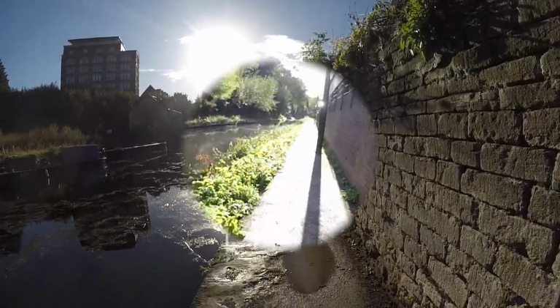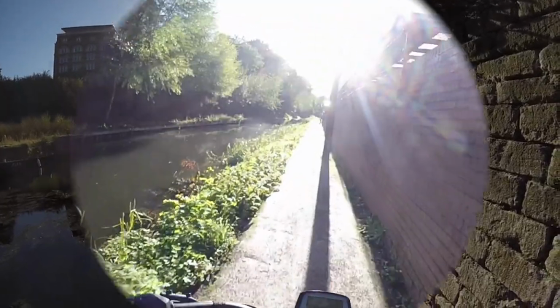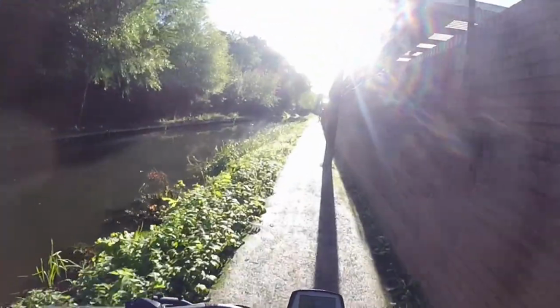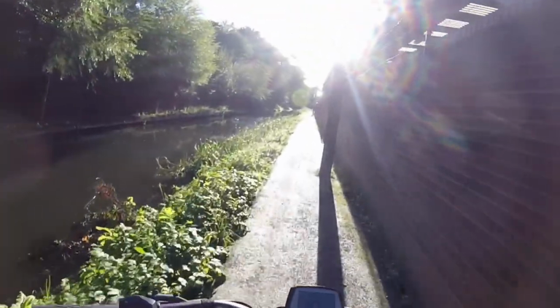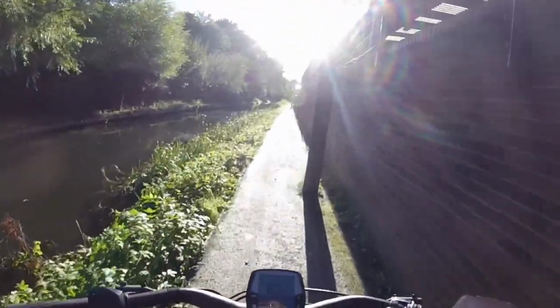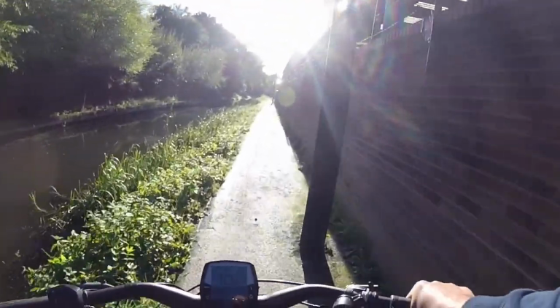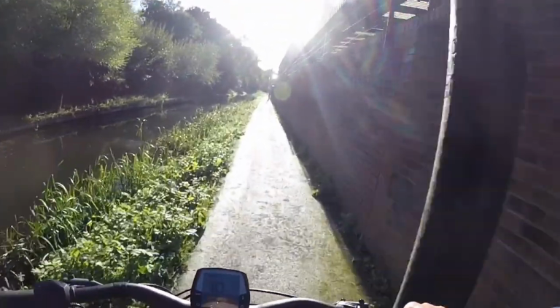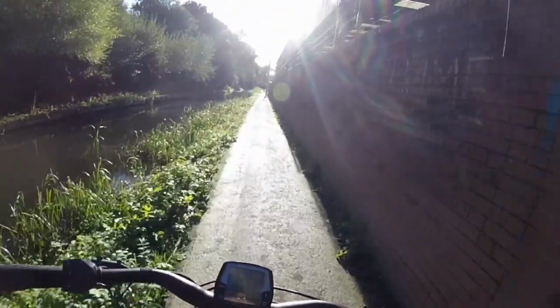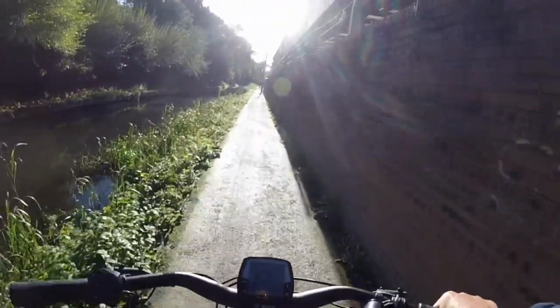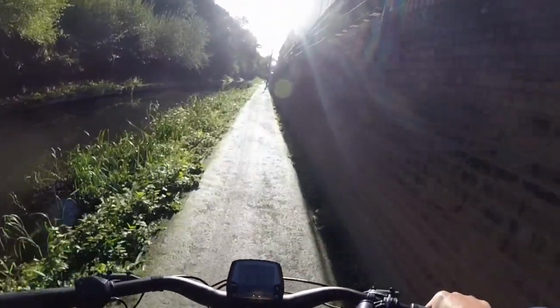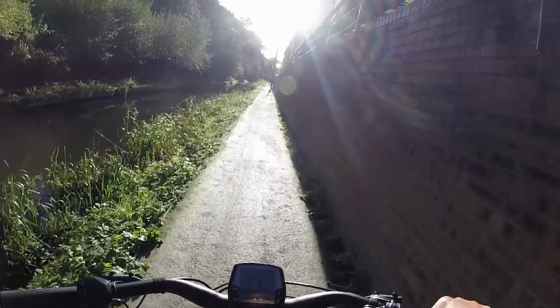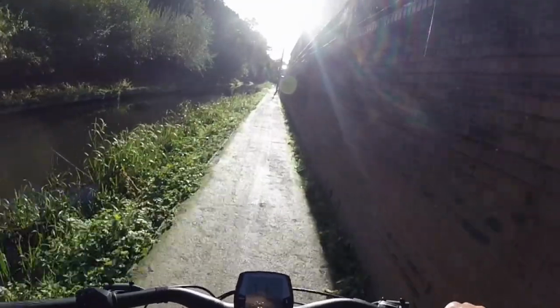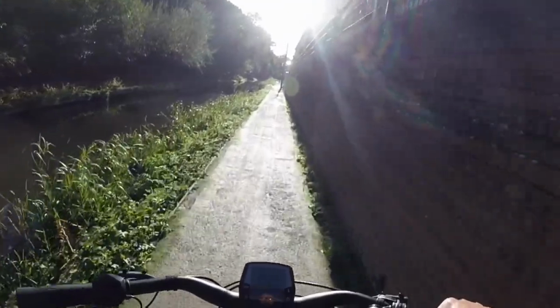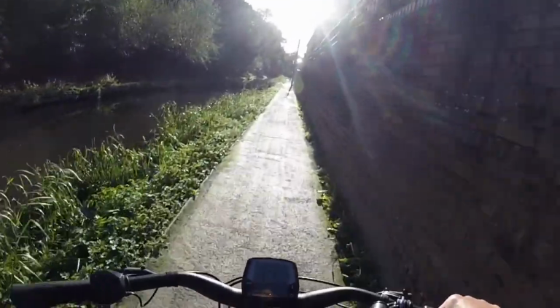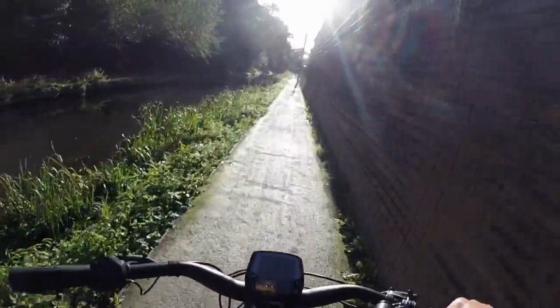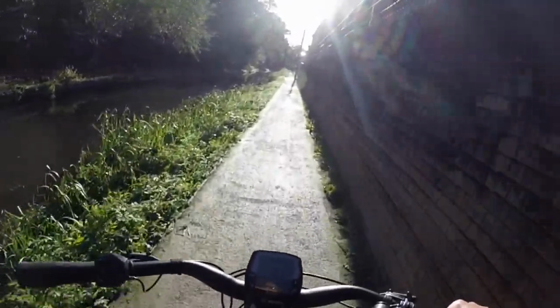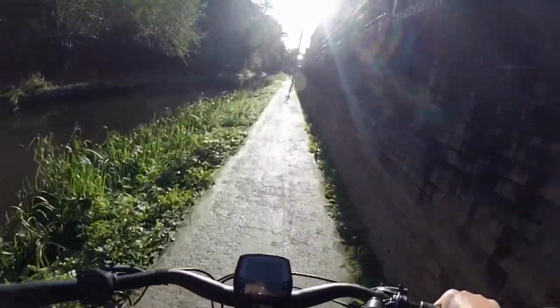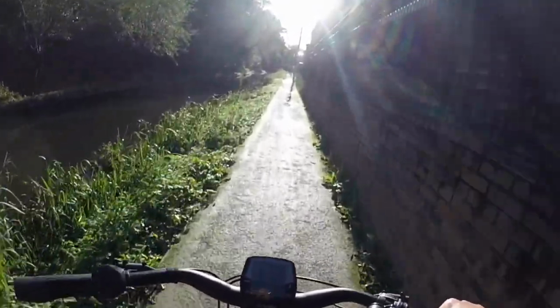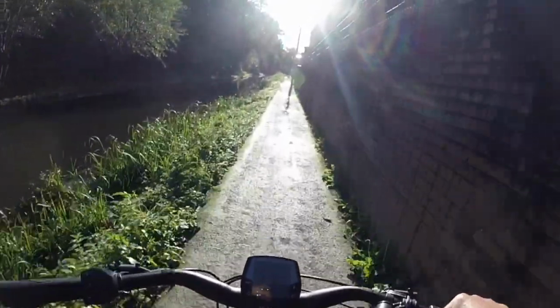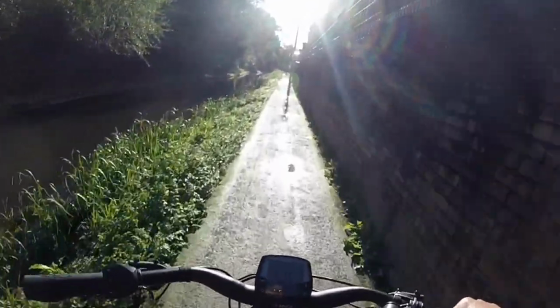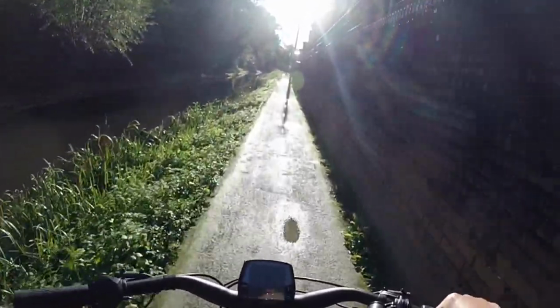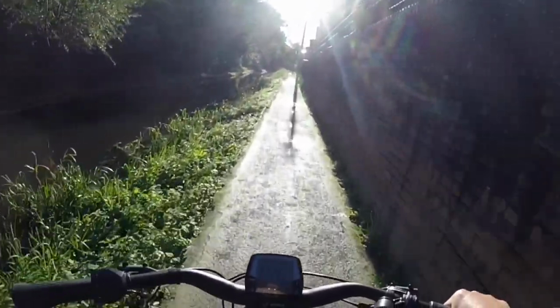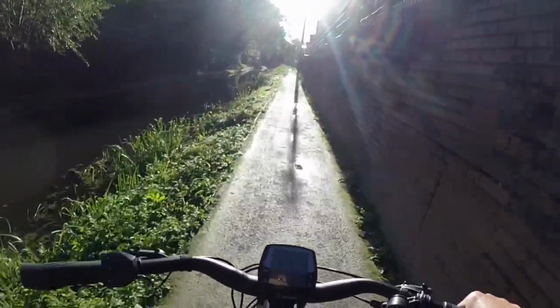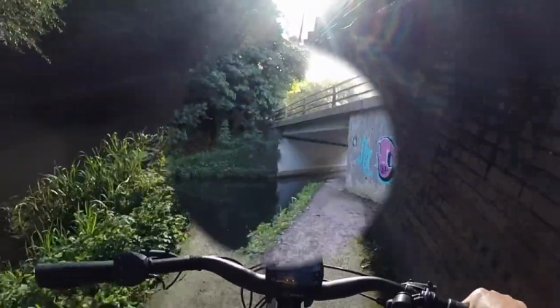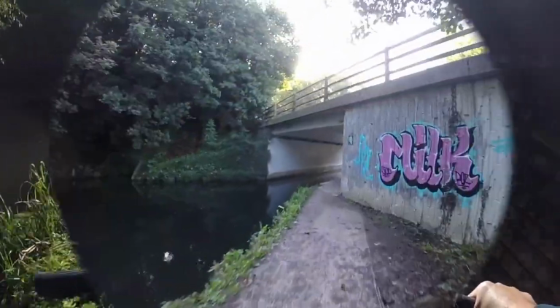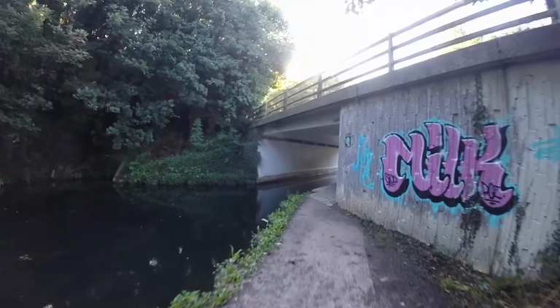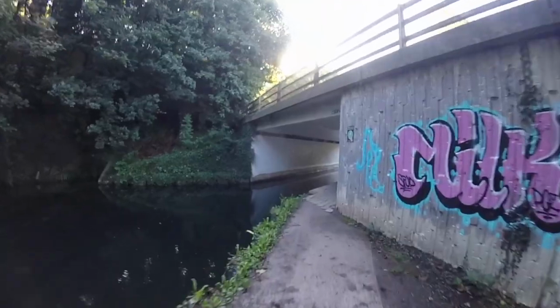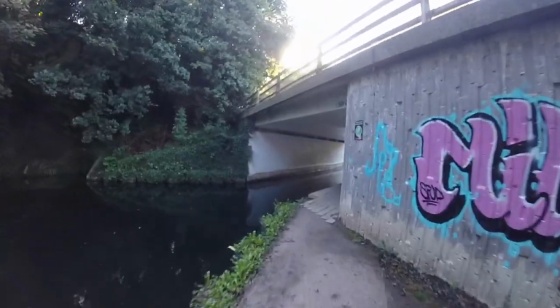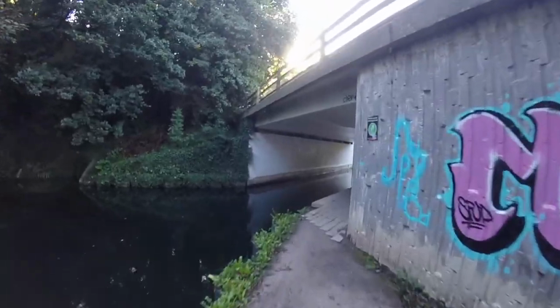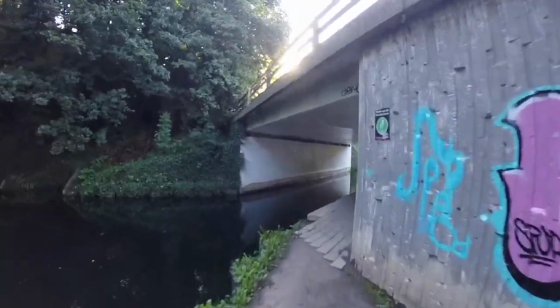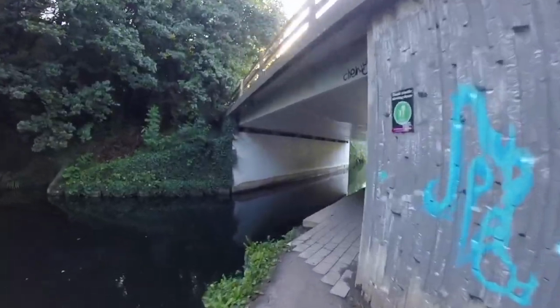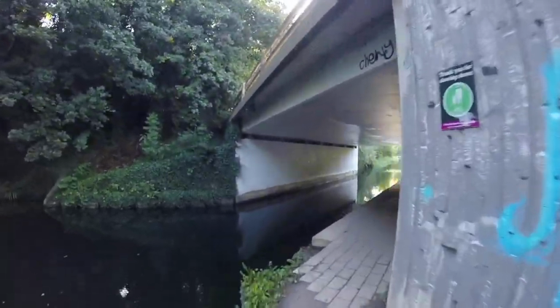The contrast with the A419 and all the traffic and noise couldn't be greater — it's just lovely down here. But this blind bend is just not comfortable.